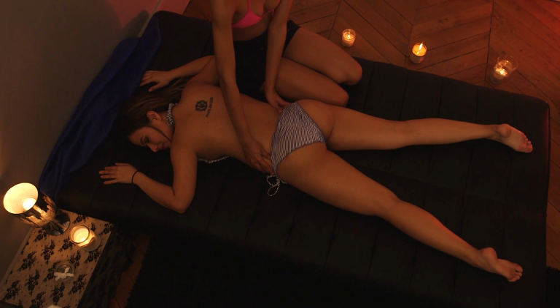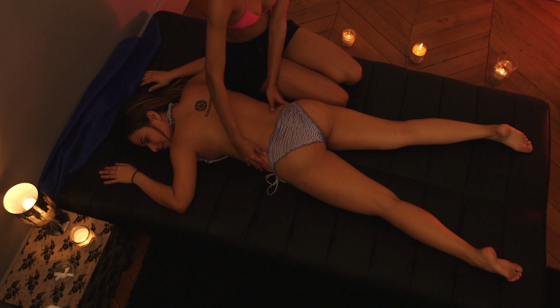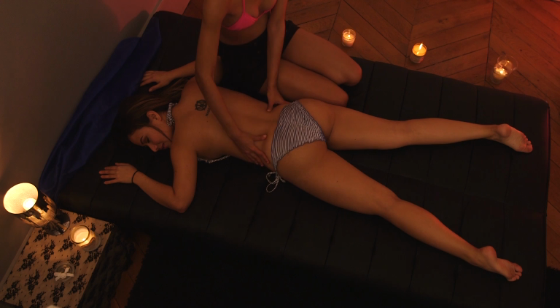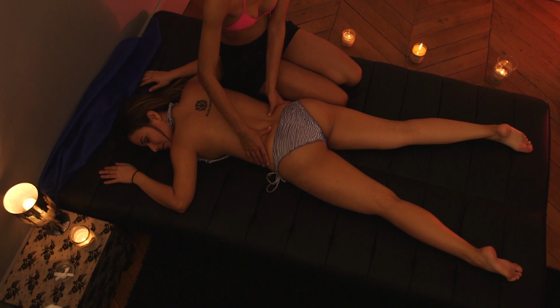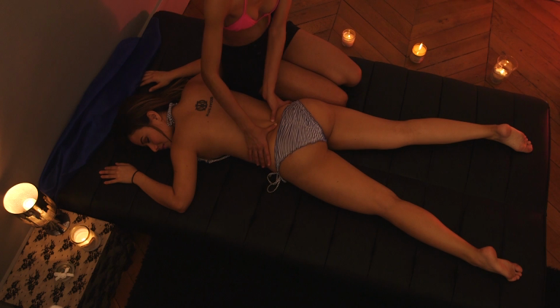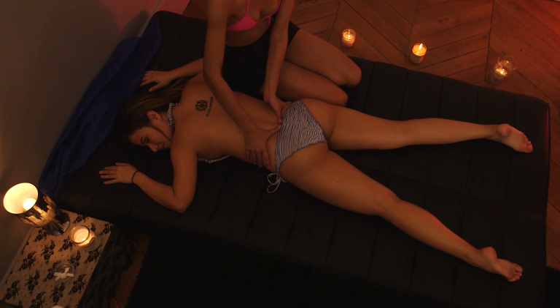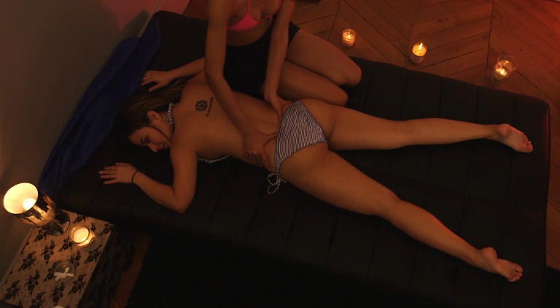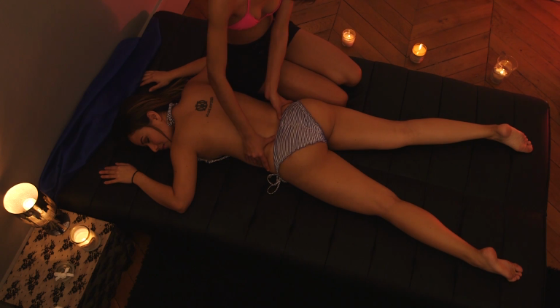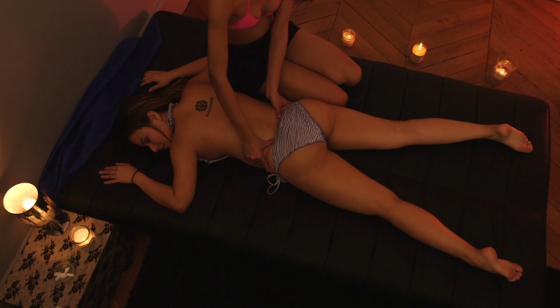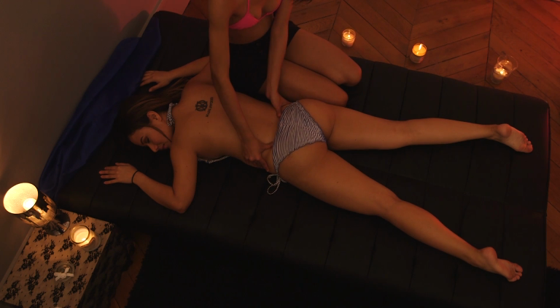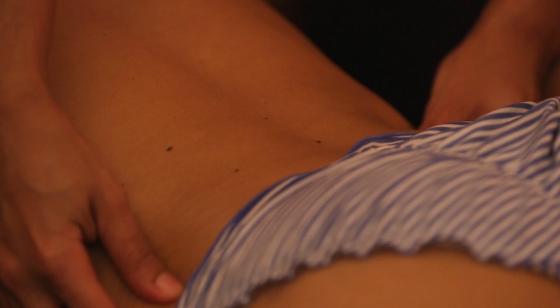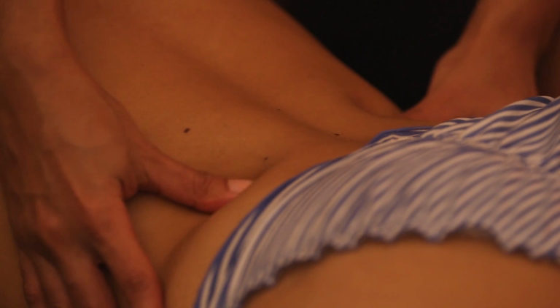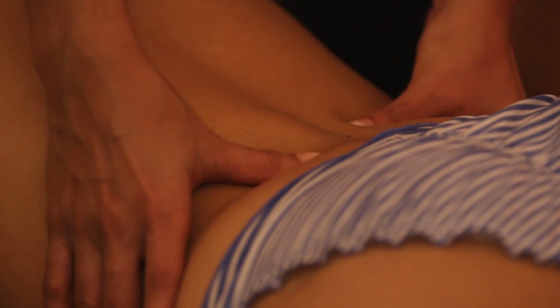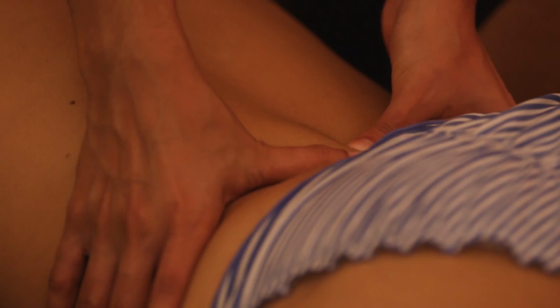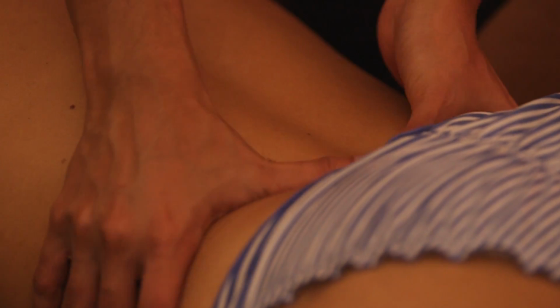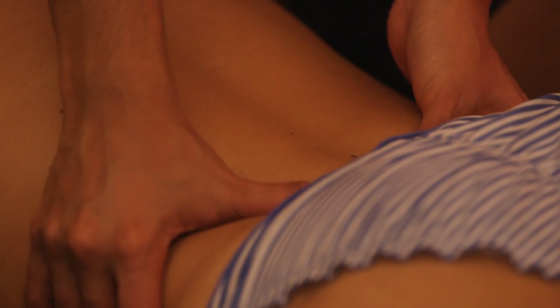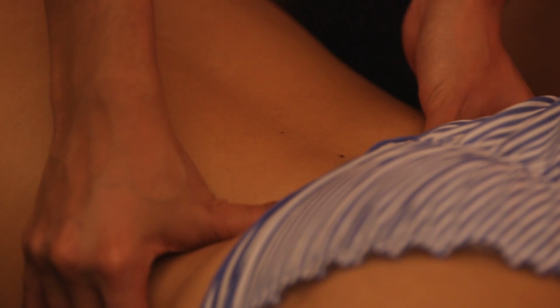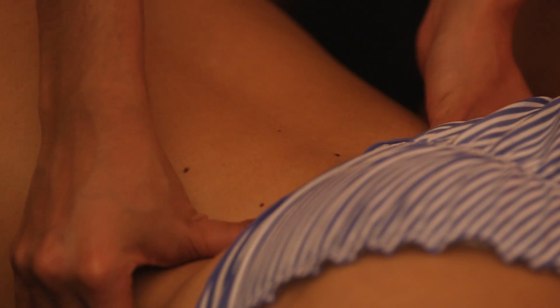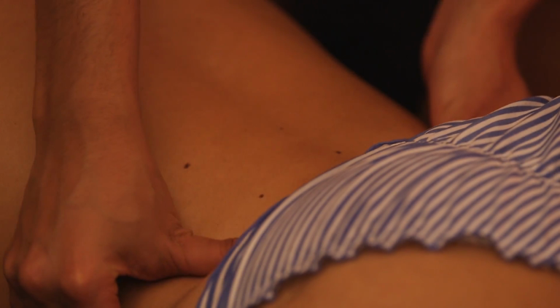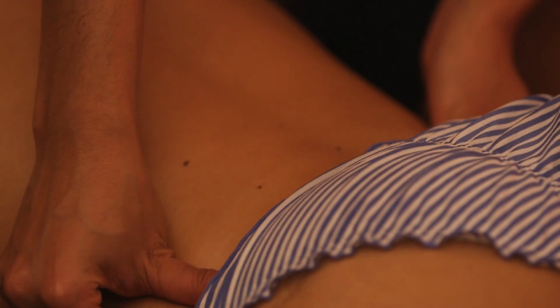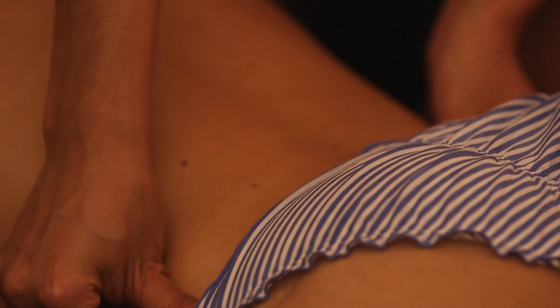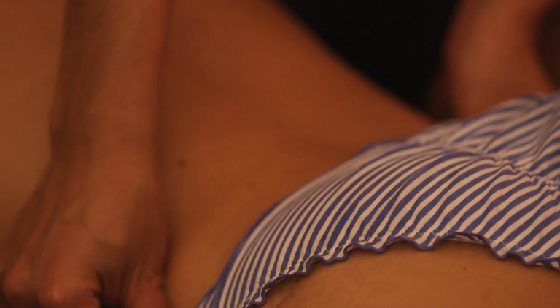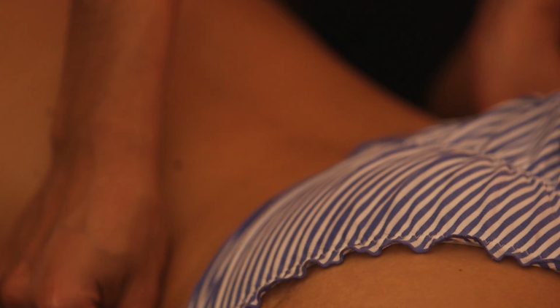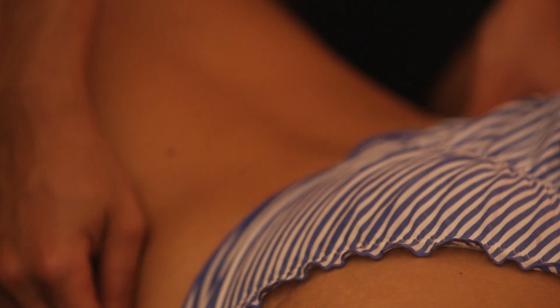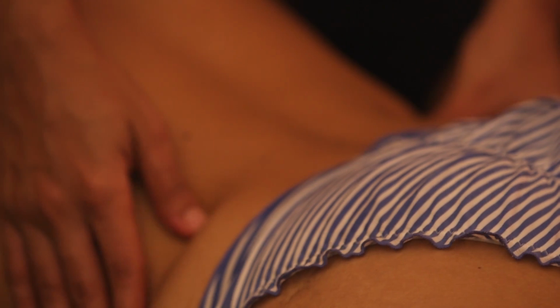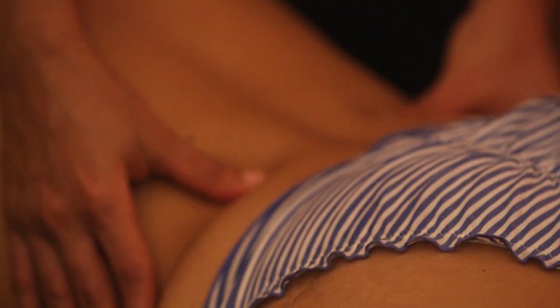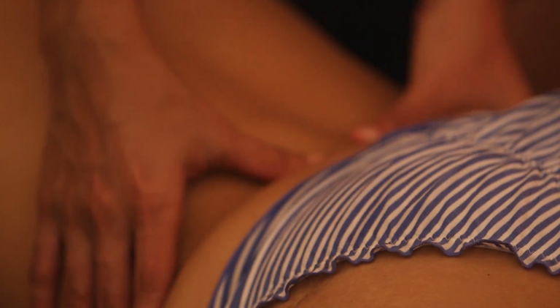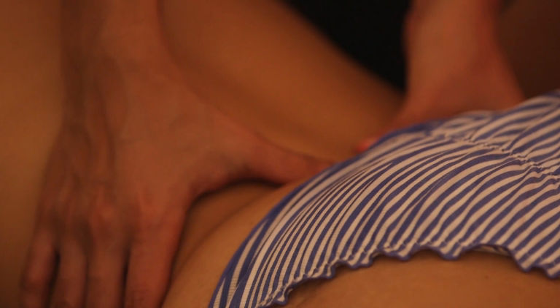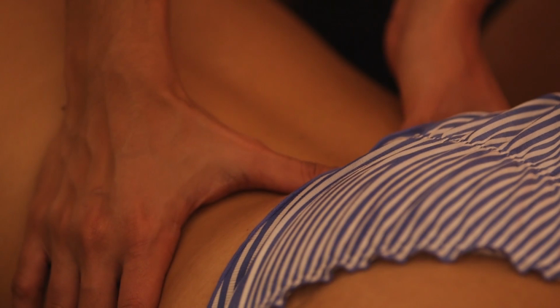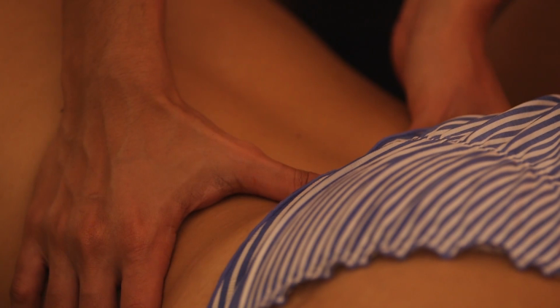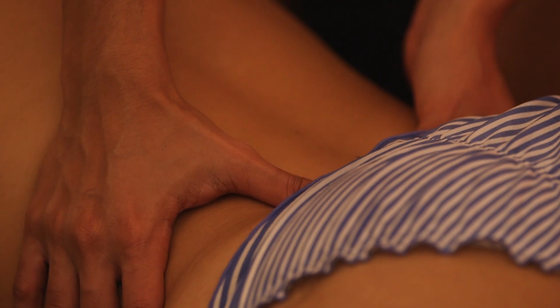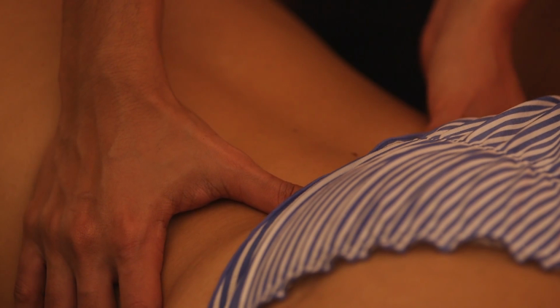When you're massaging the lower part of the back of your partner, with the Californian technique for example, using your thumbs, do not hesitate to stretch the skin from the inside to the outside like this. It's cool, it's sweet.